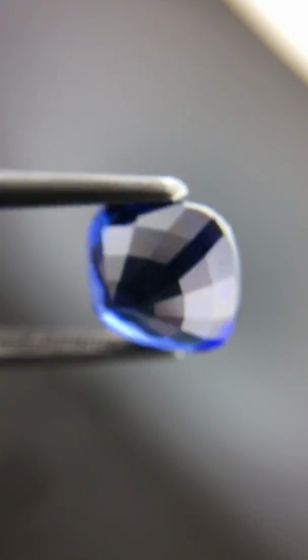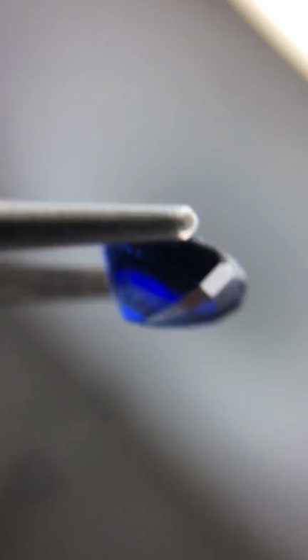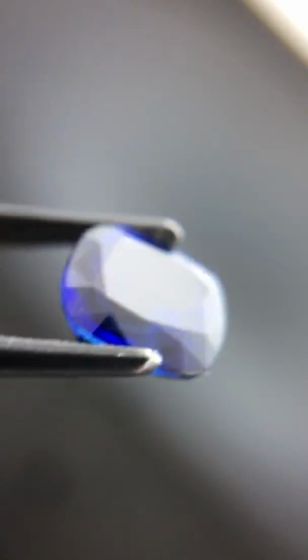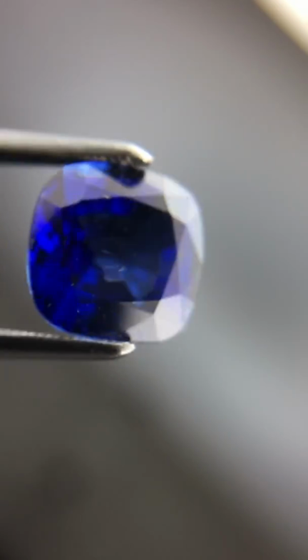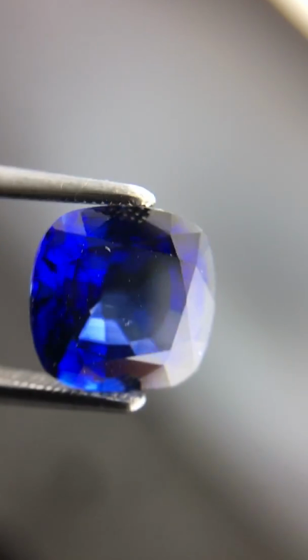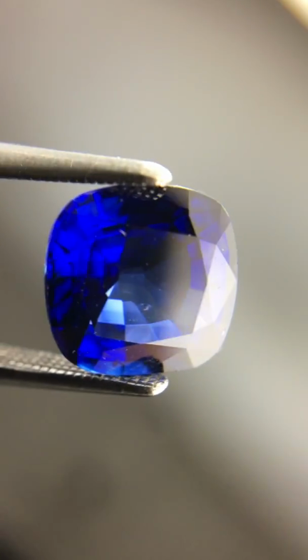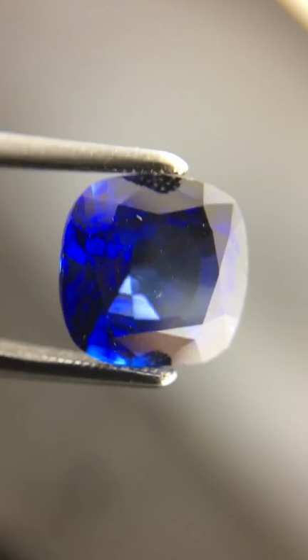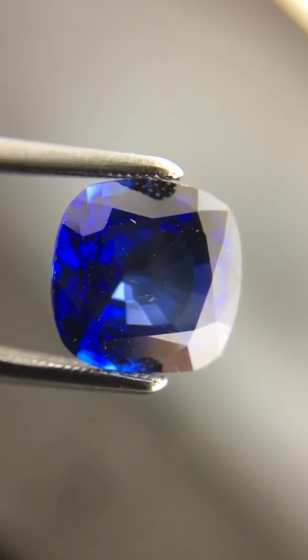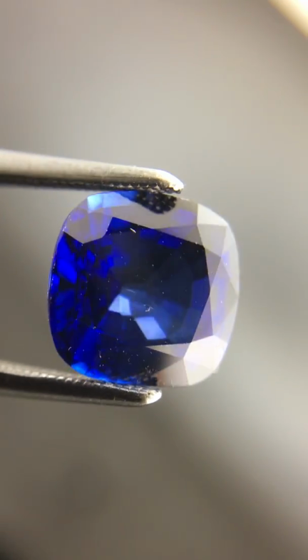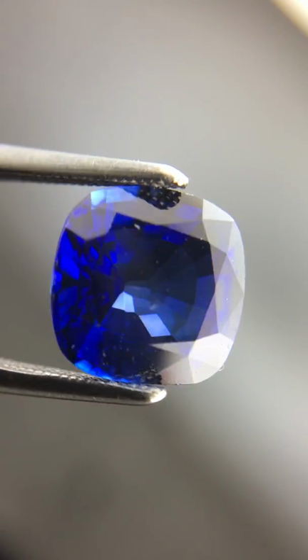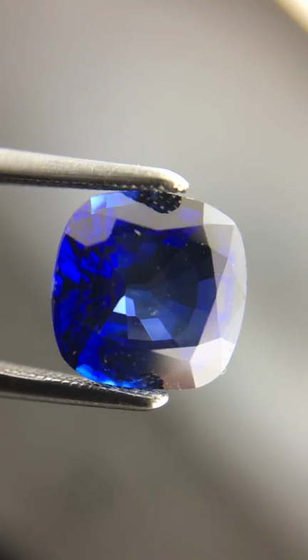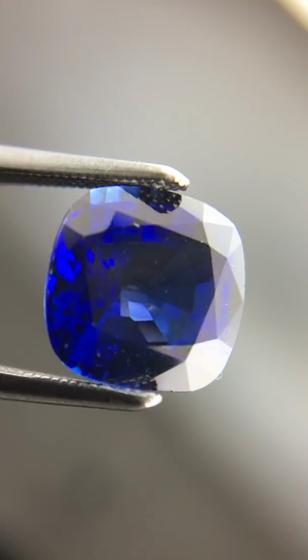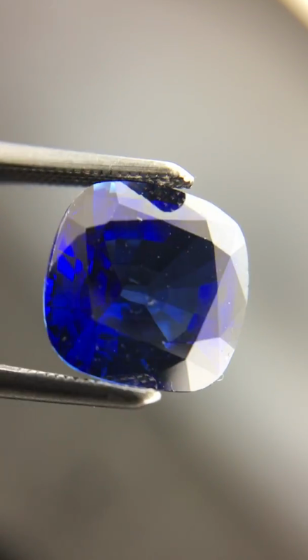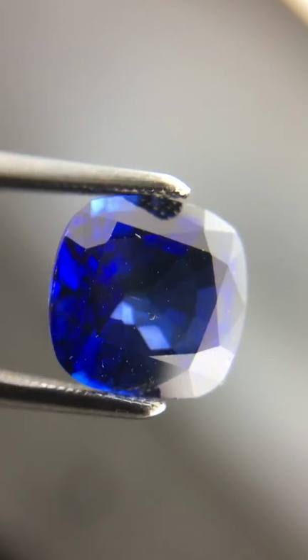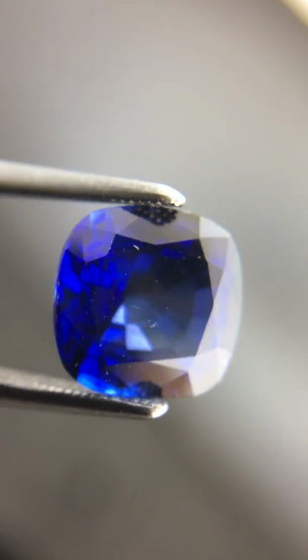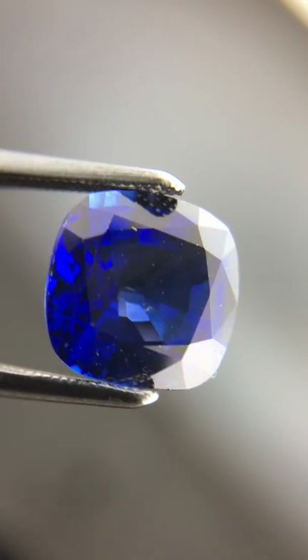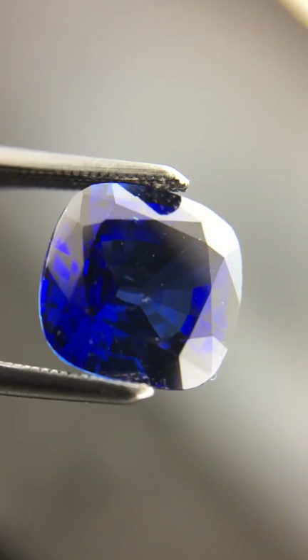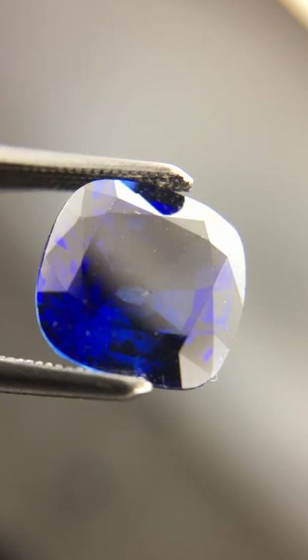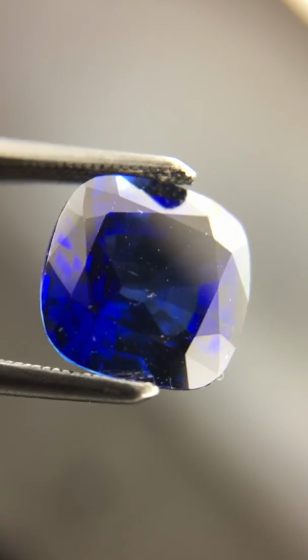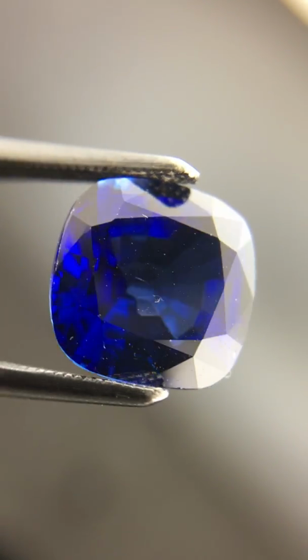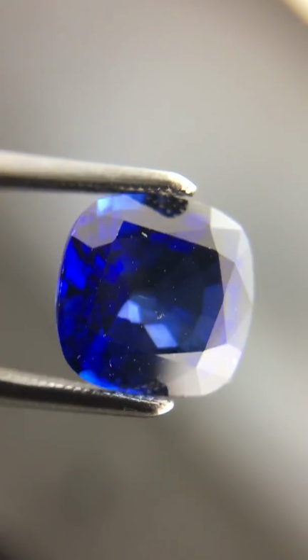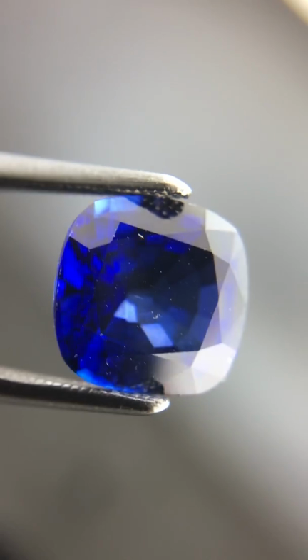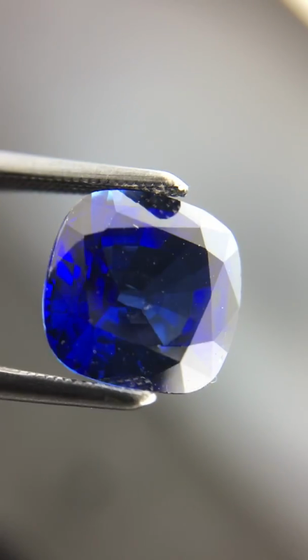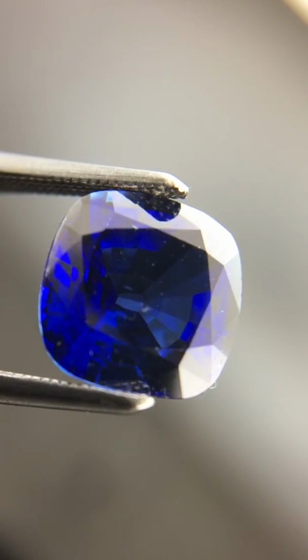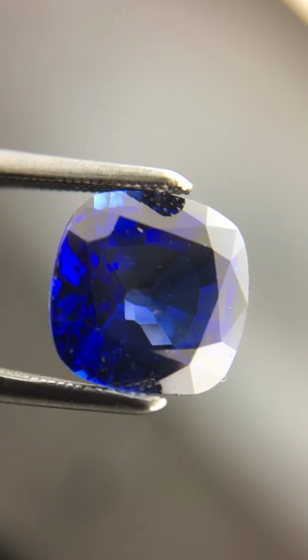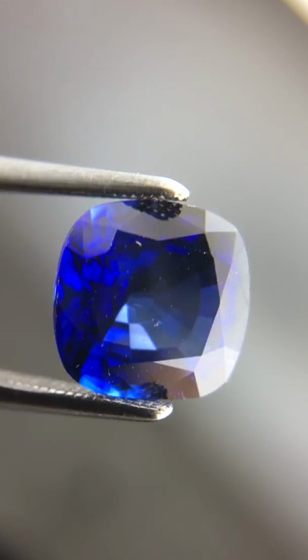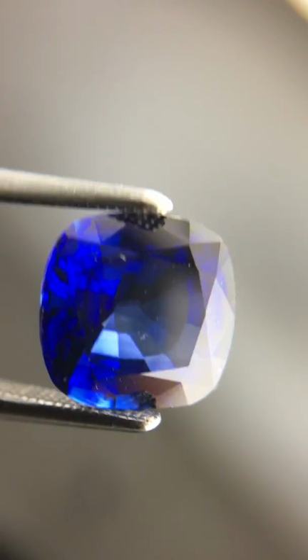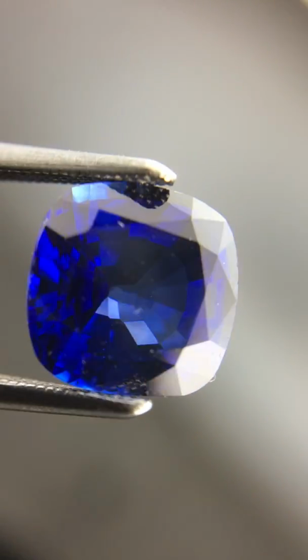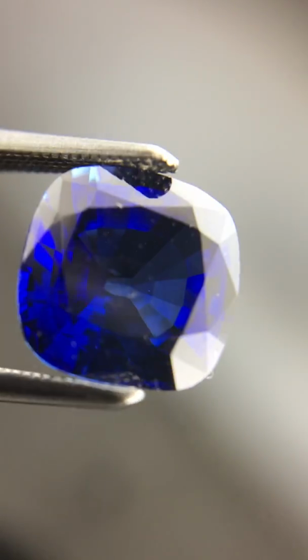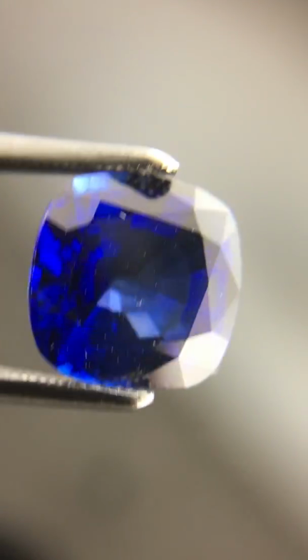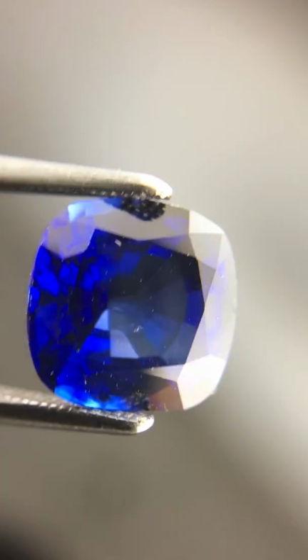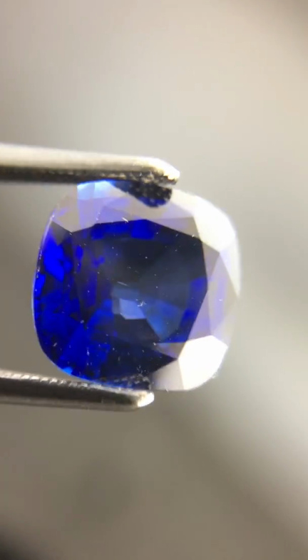It's gonna list on the site for about six thousand dollars, a little bit less. Very pretty stone.